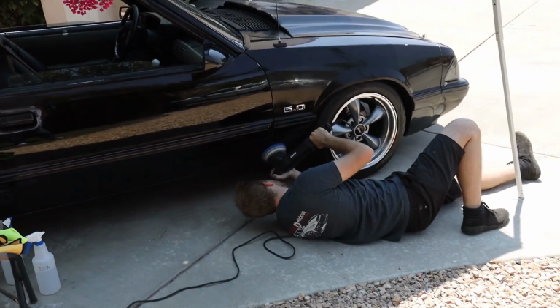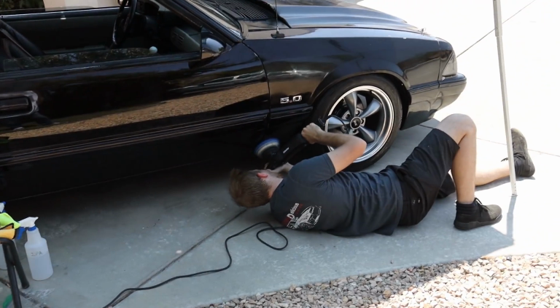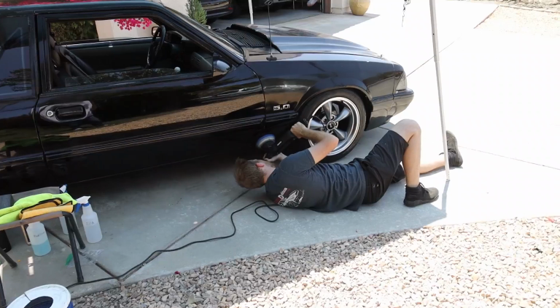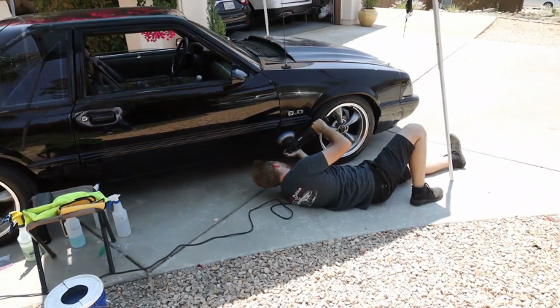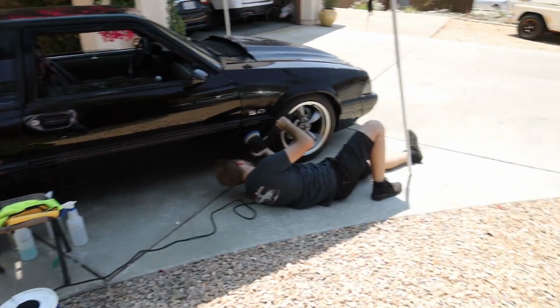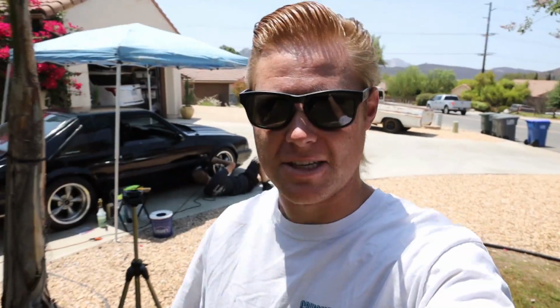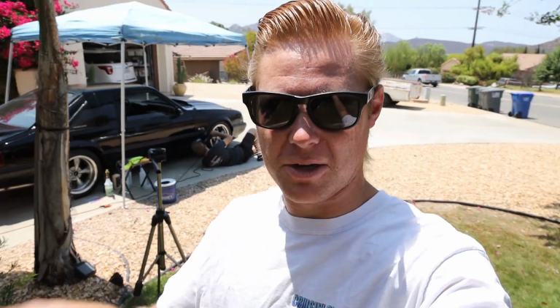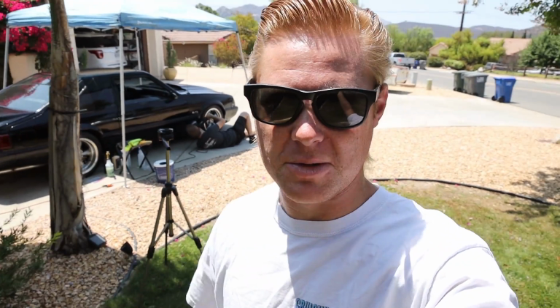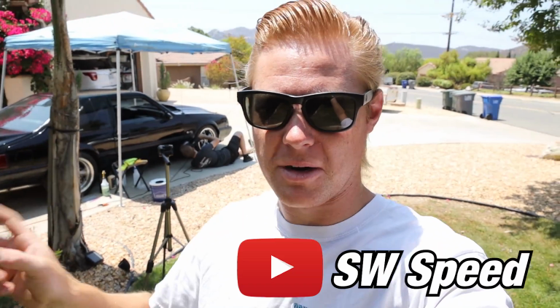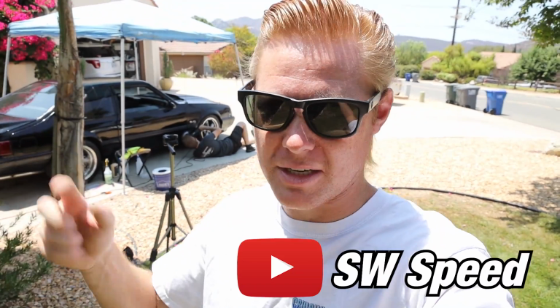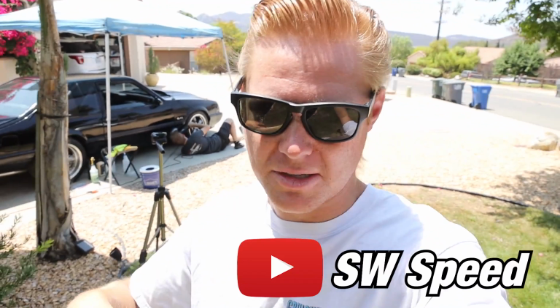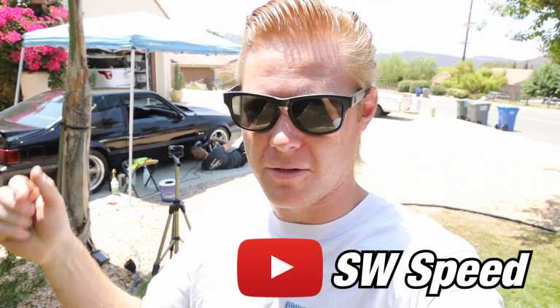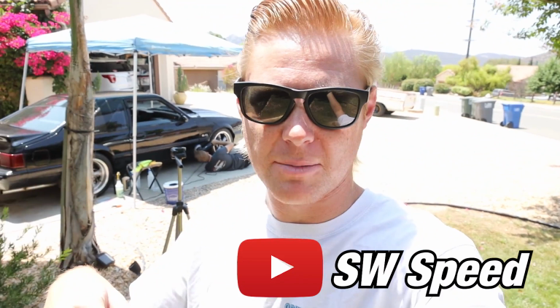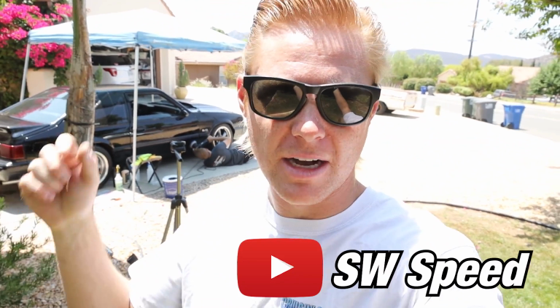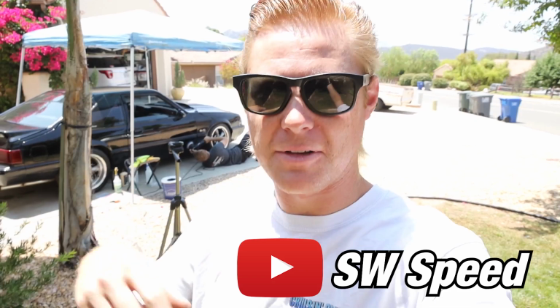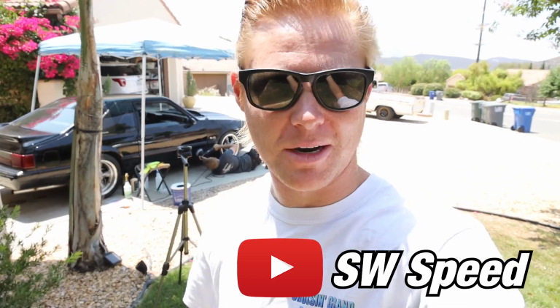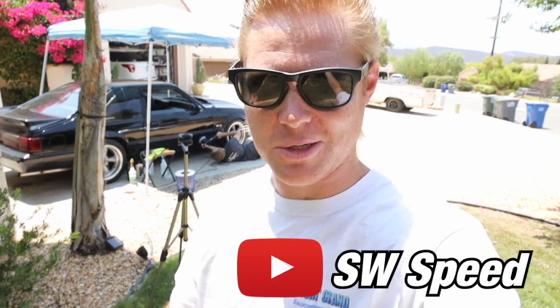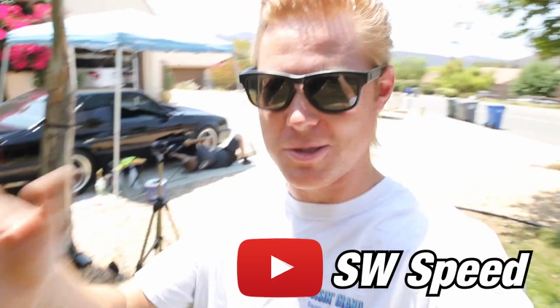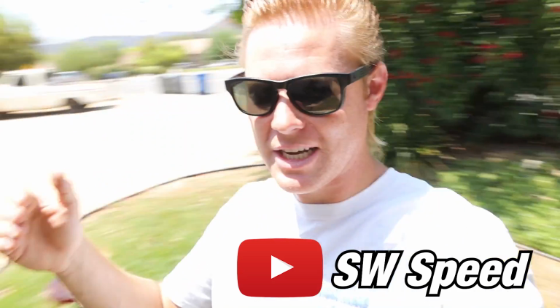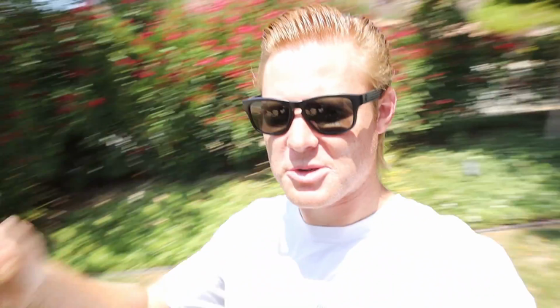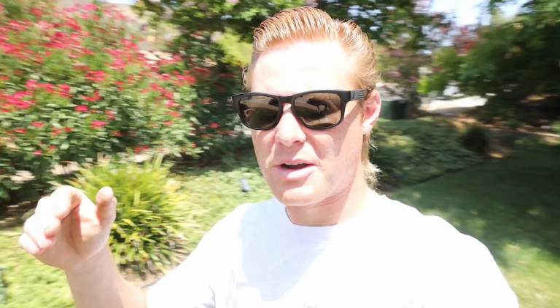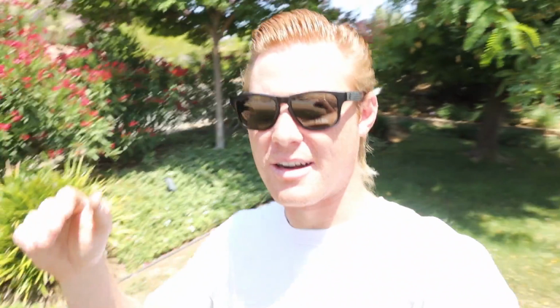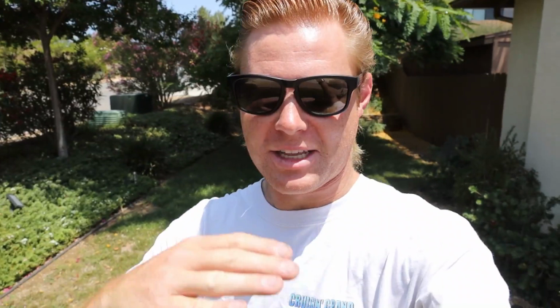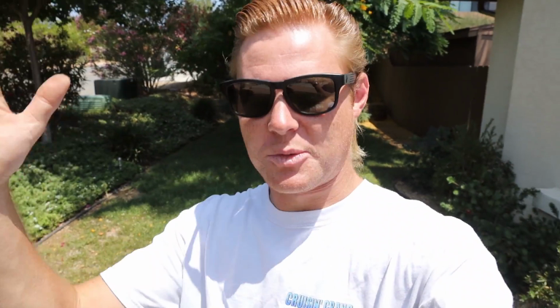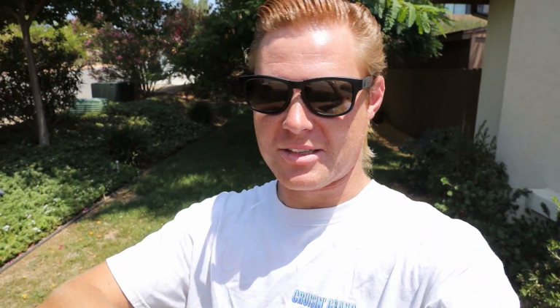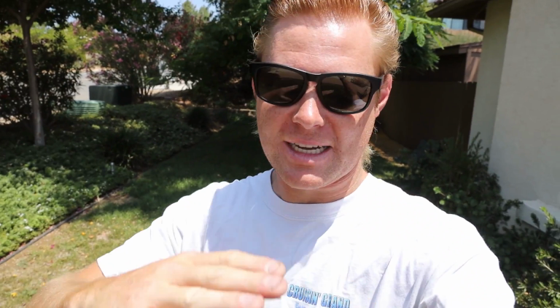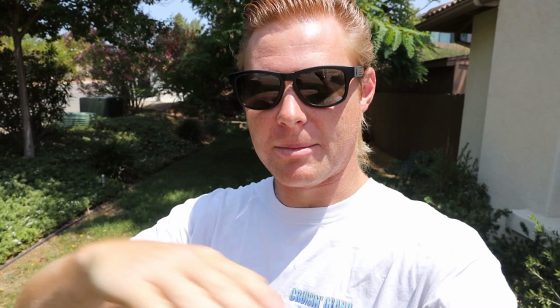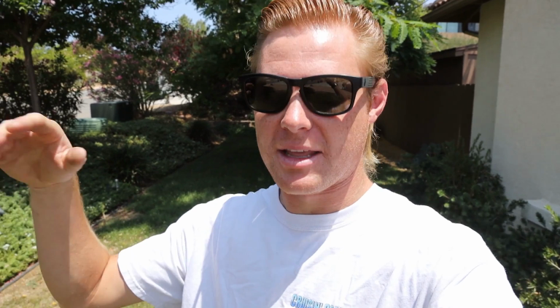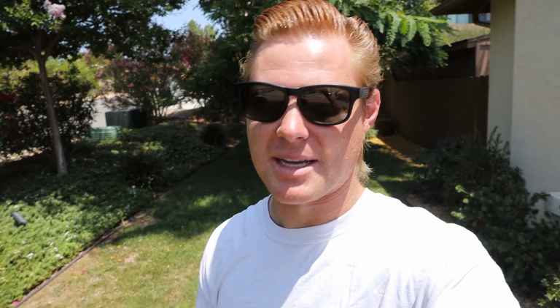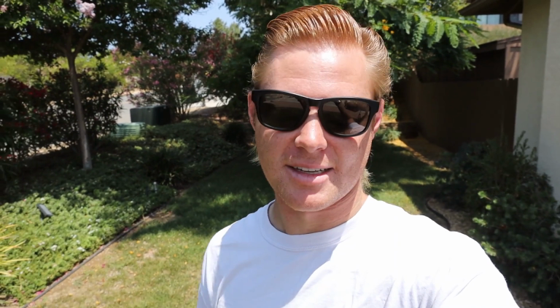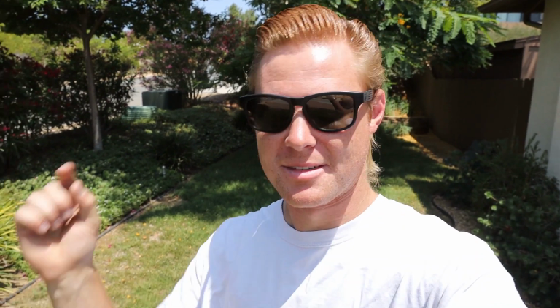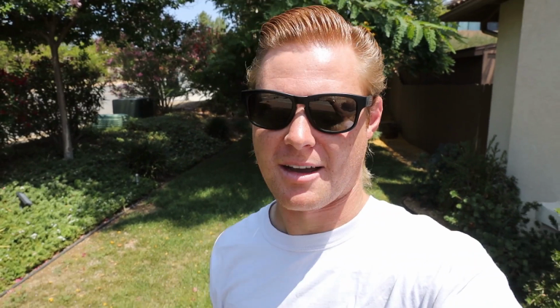Massive shout out to Sam for coming out and helping me with the car. He has a really cool YouTube channel — I'll put it up on the screen and in the description below. Definitely go subscribe to his channel and support the smaller channels. The guys under 20,000 subscribers, those are the guys that make the best content.